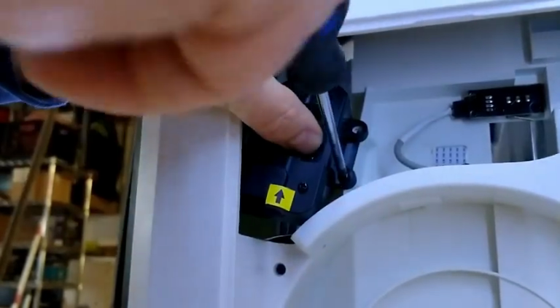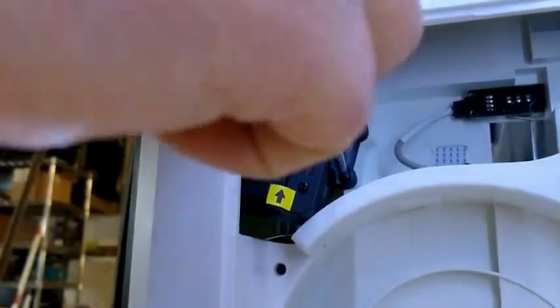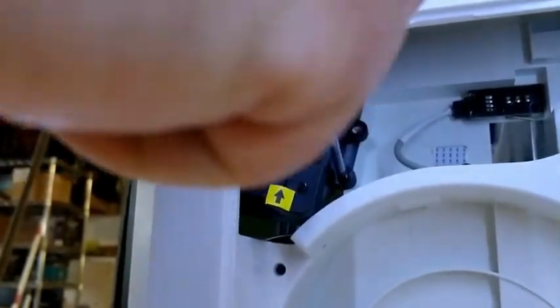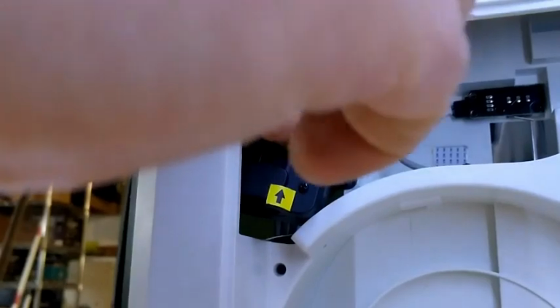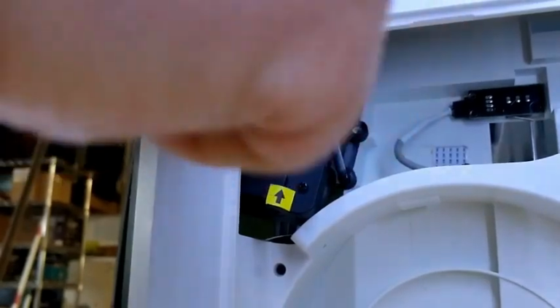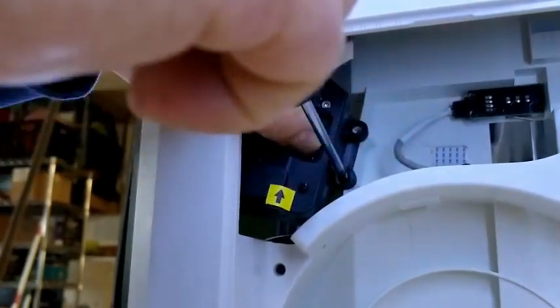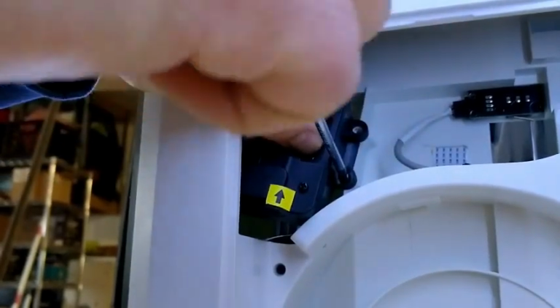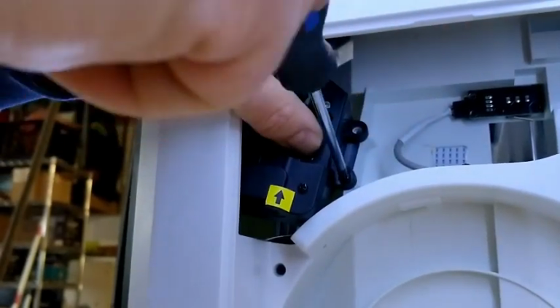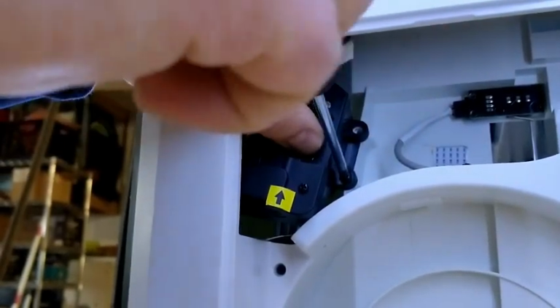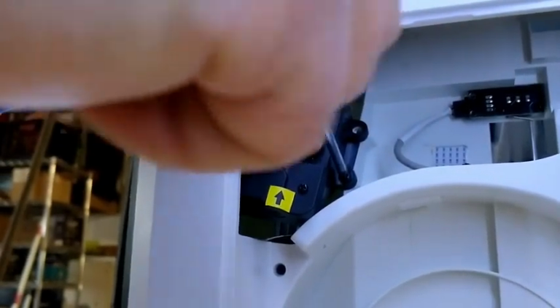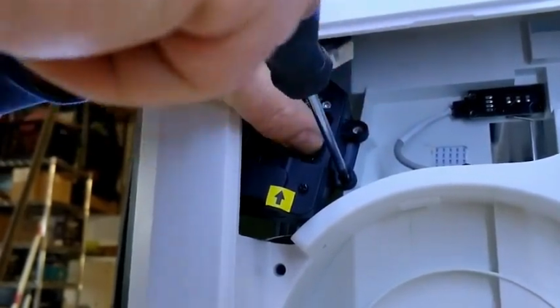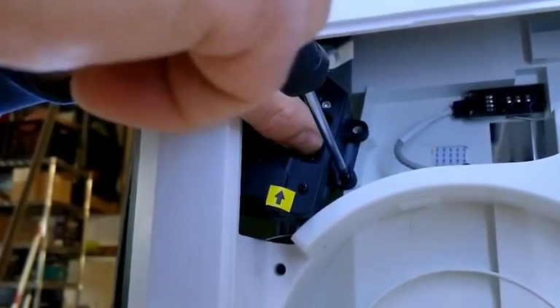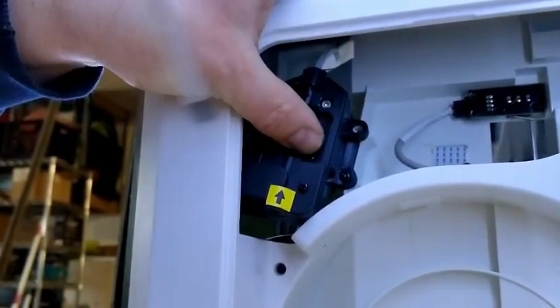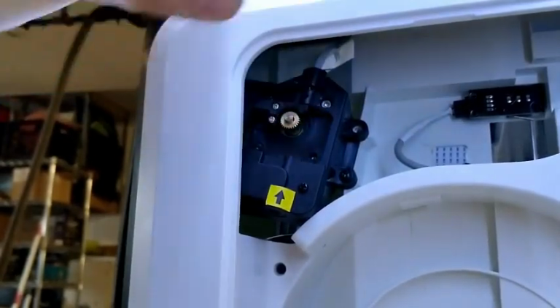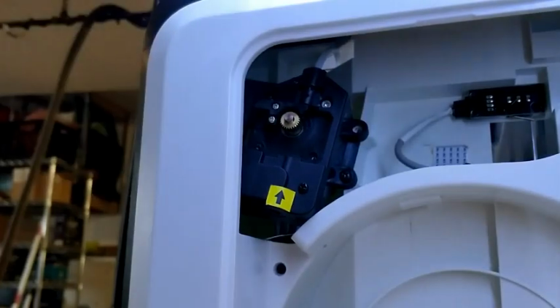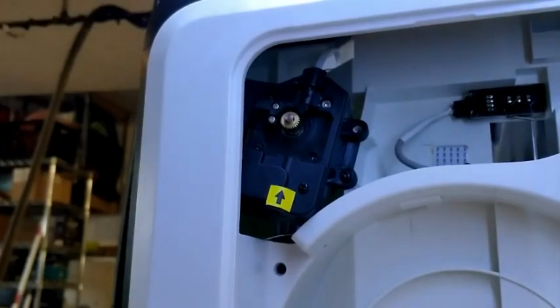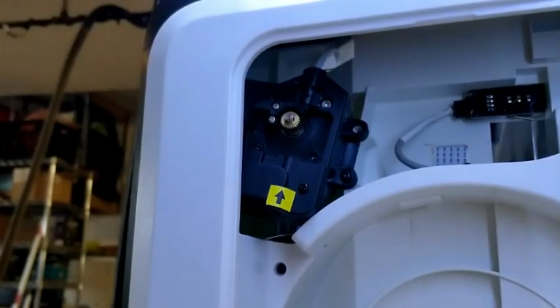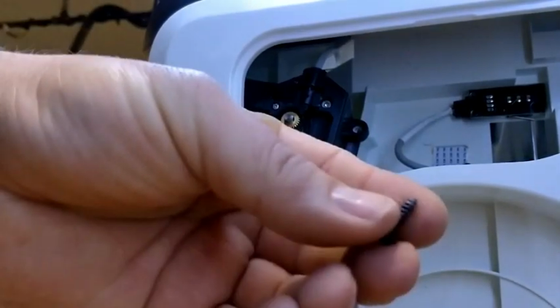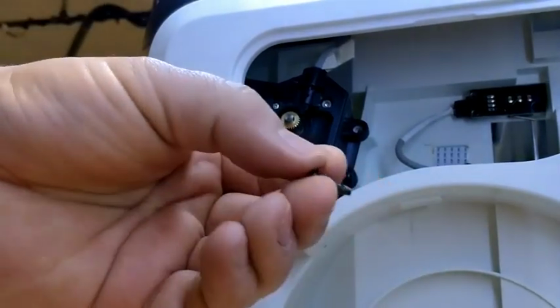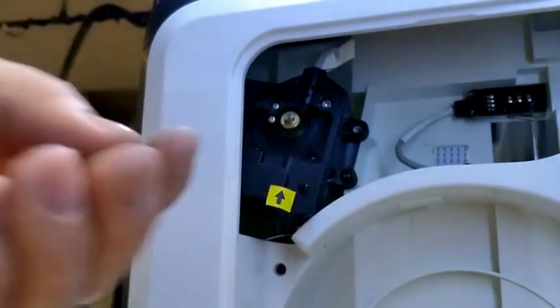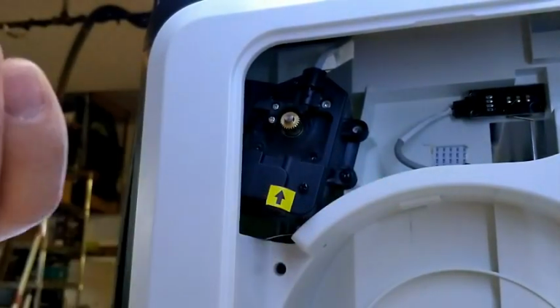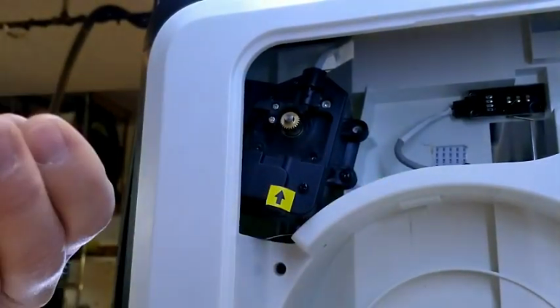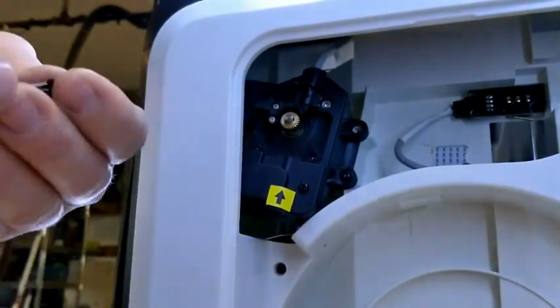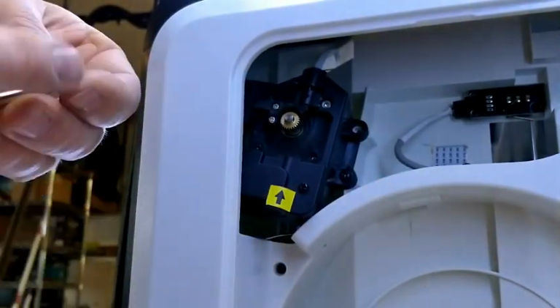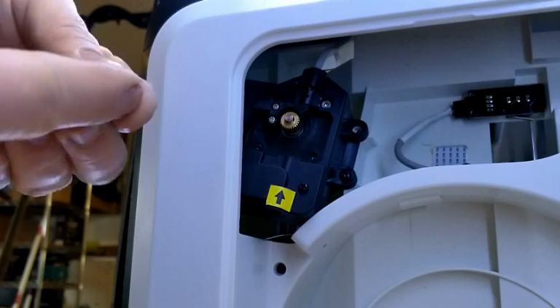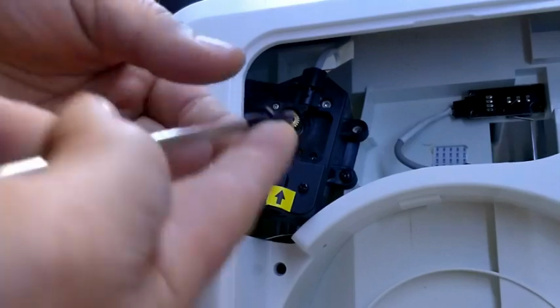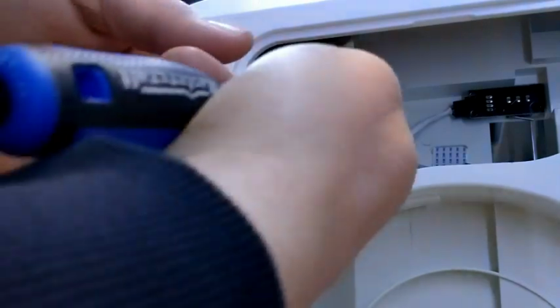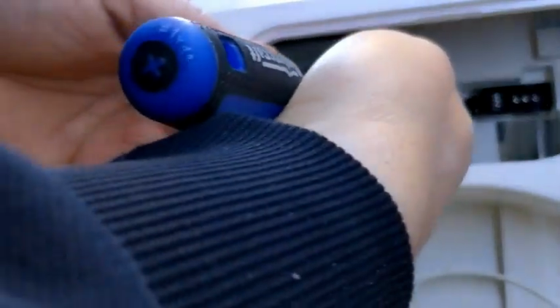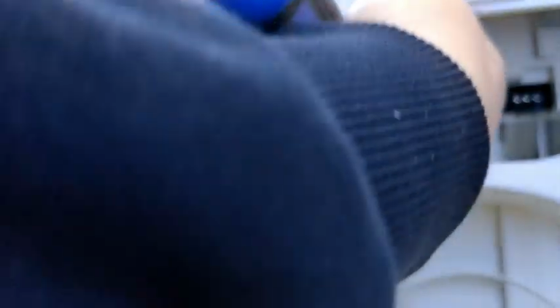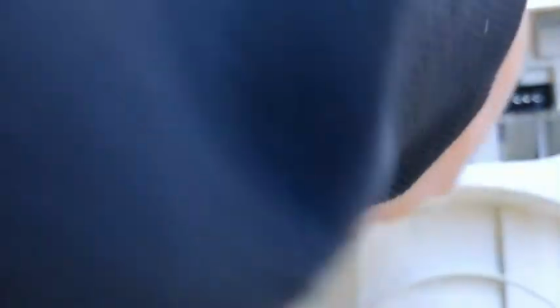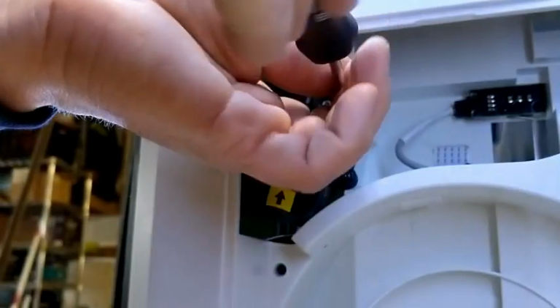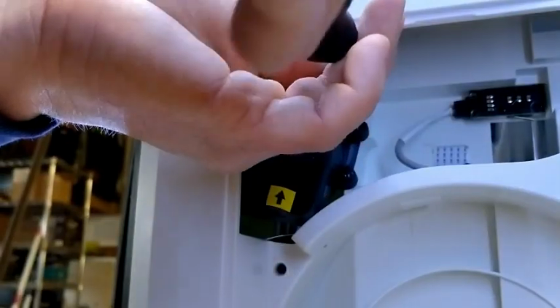If the screw is too tight it'll be too hard to get the other screws in at this point. I'll grab the other screw and place it in the top. Again, I like to hold the screw and the screwdriver together.